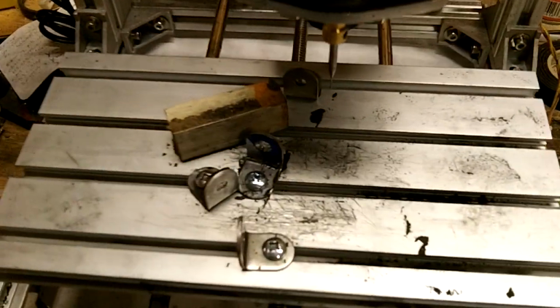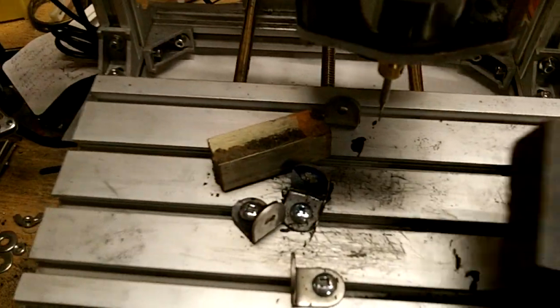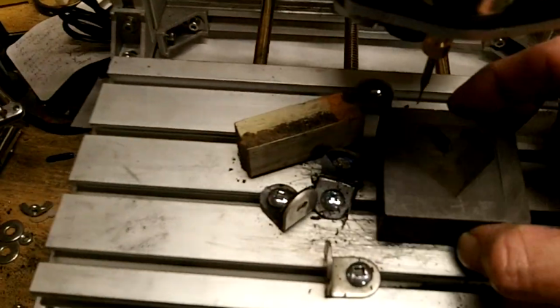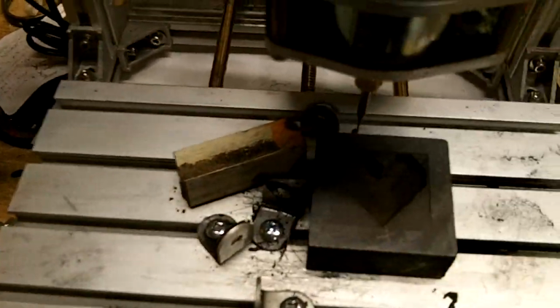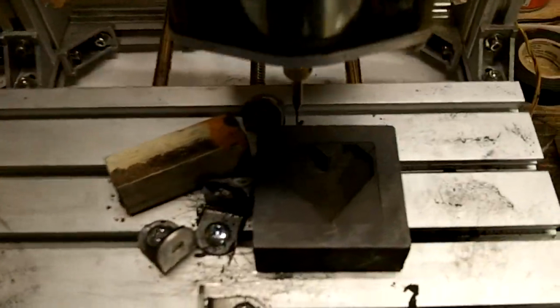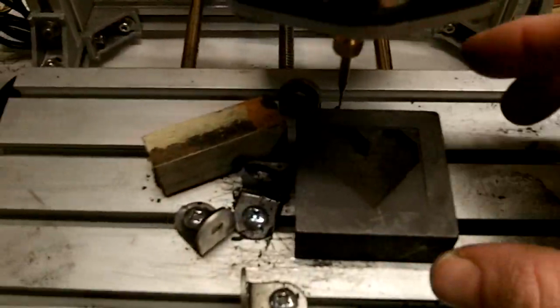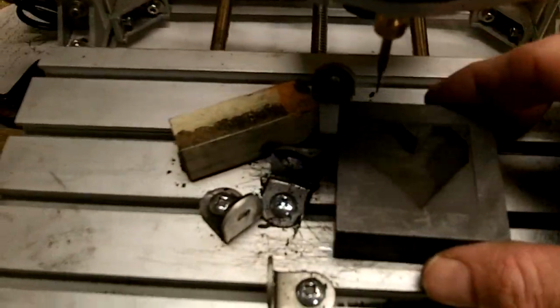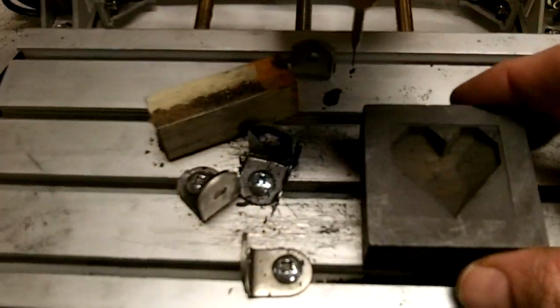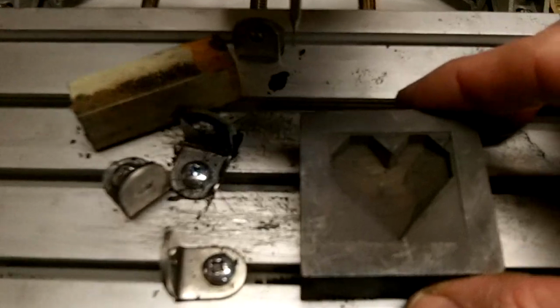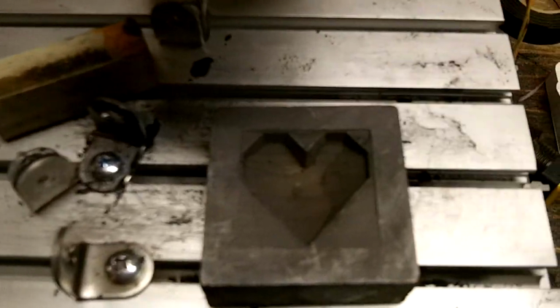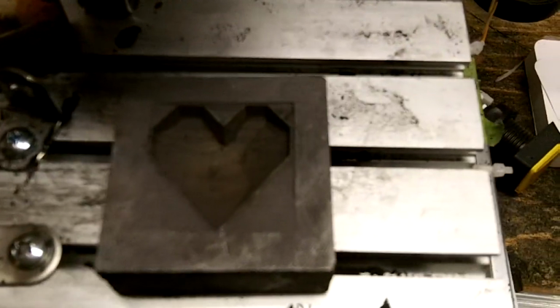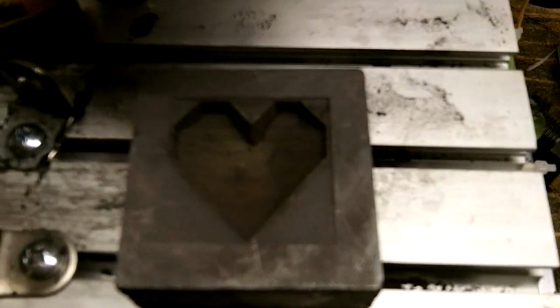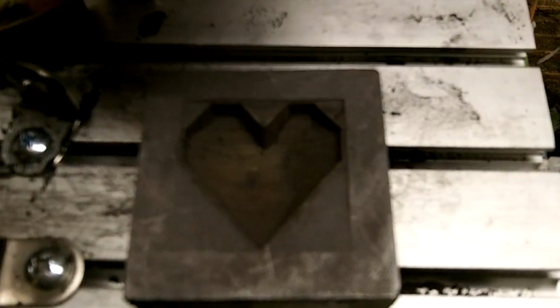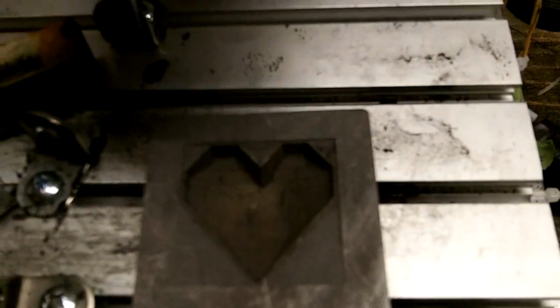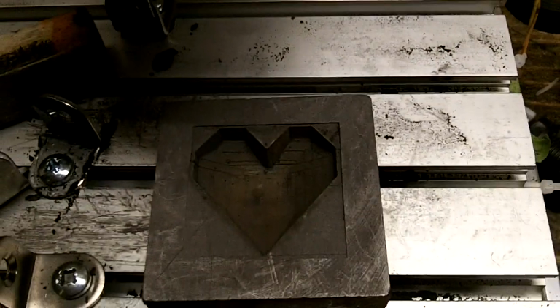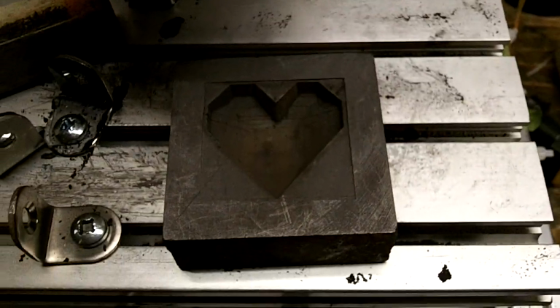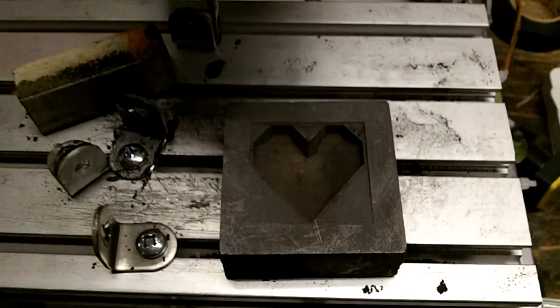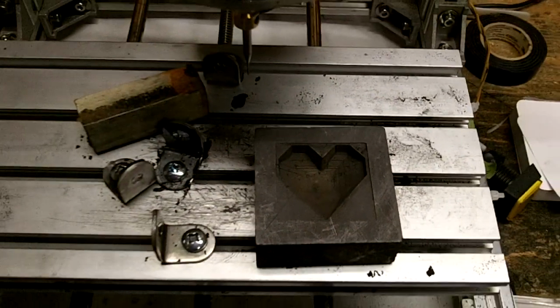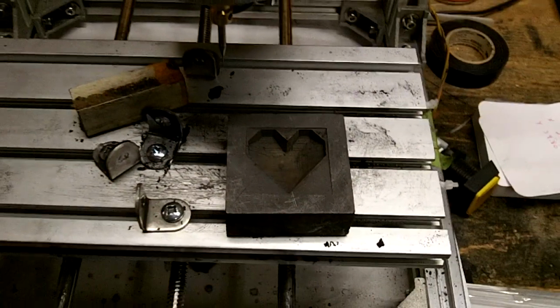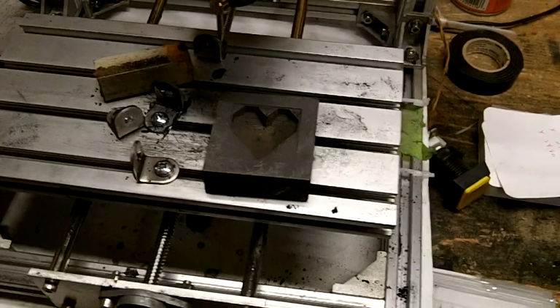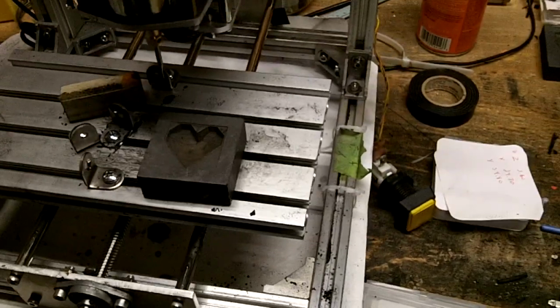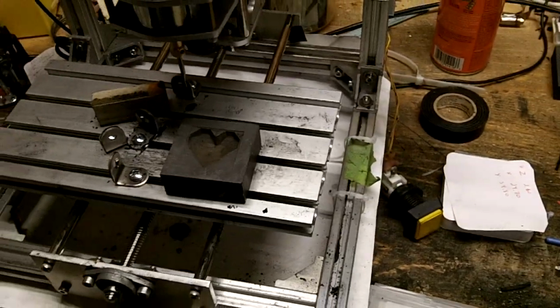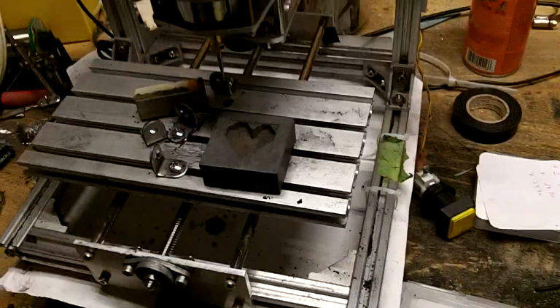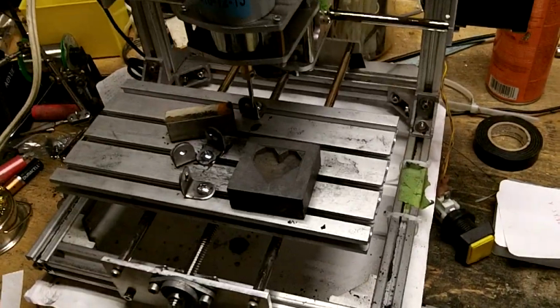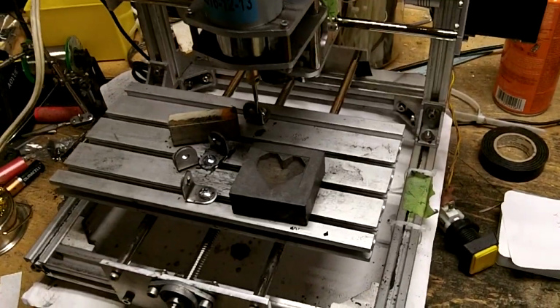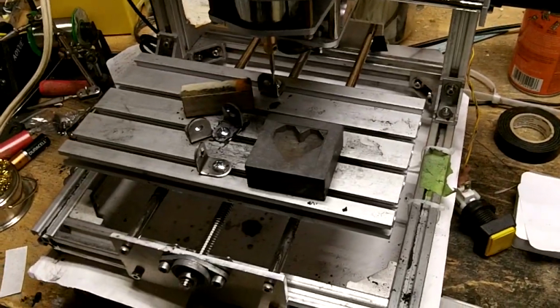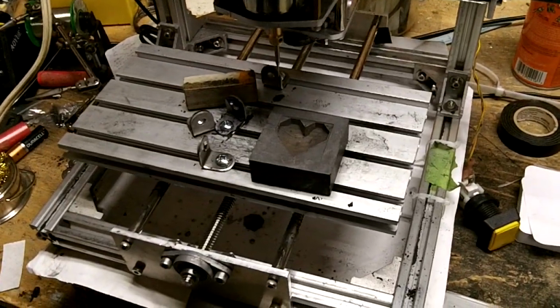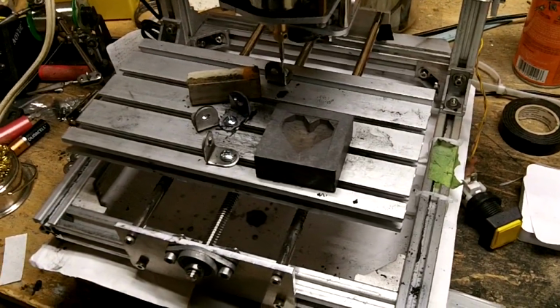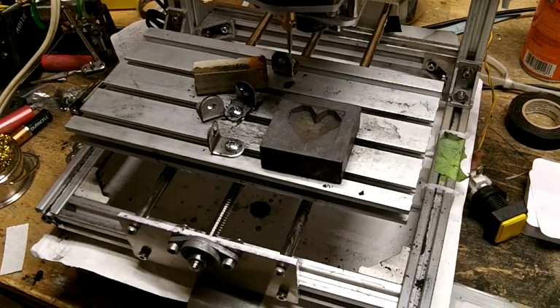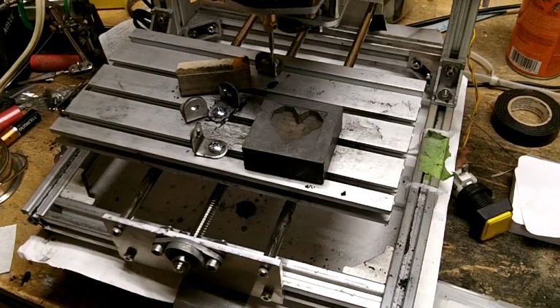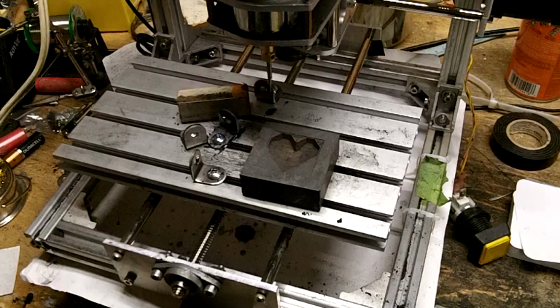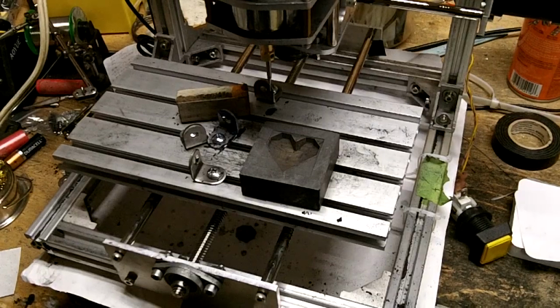It's about an hour or two hours sometimes to get everything all set up. And then the actual cutting I usually just let it run overnight because I have pretty fine steps, just so I don't break any bits.